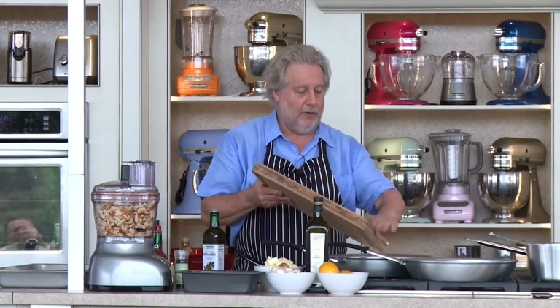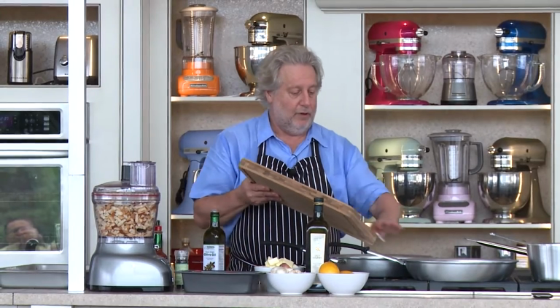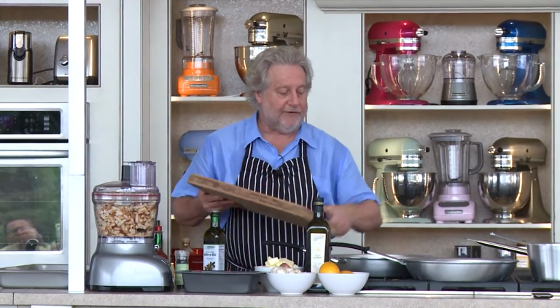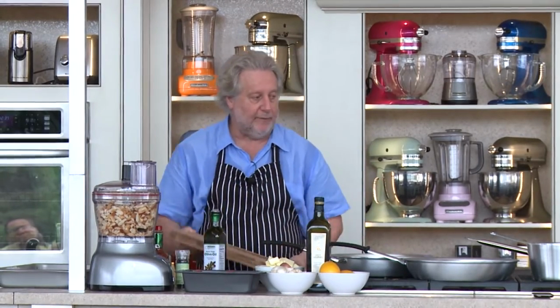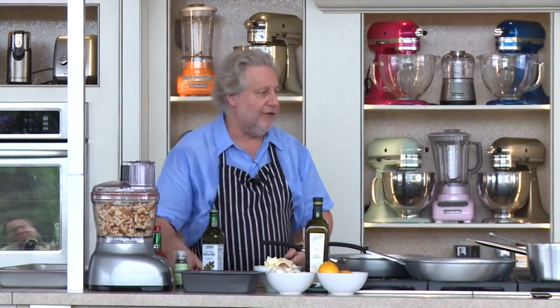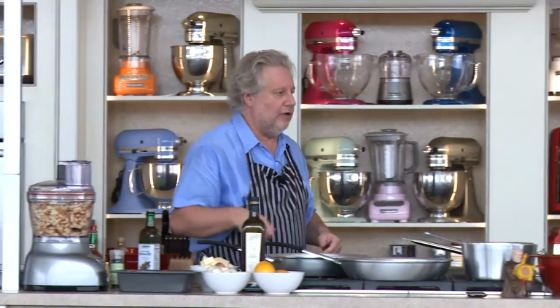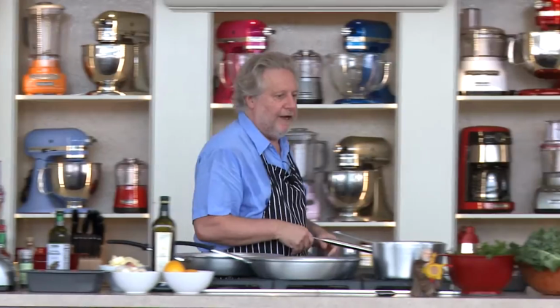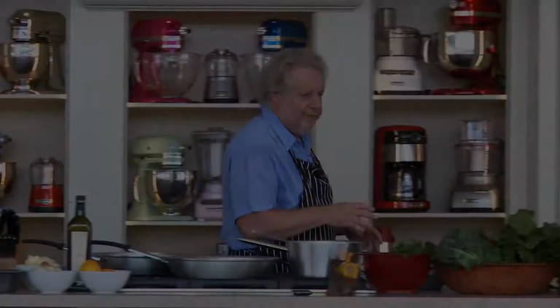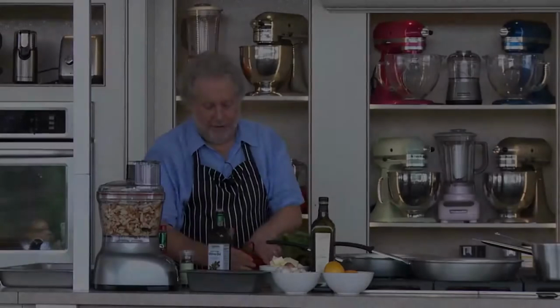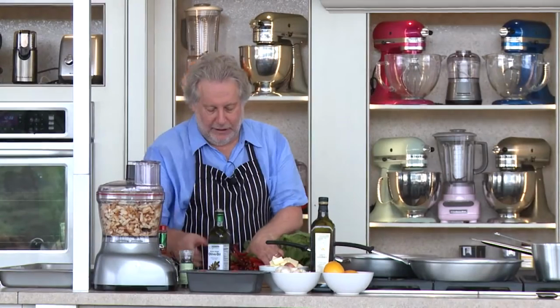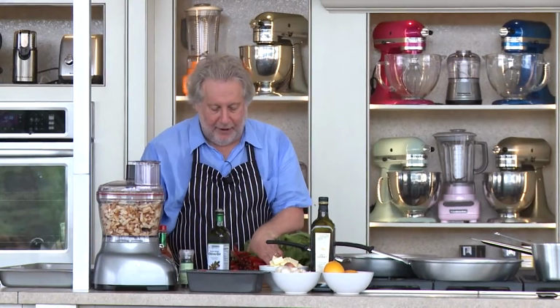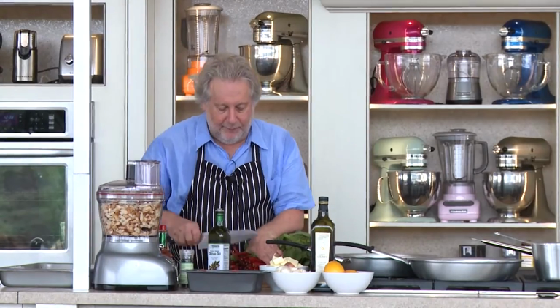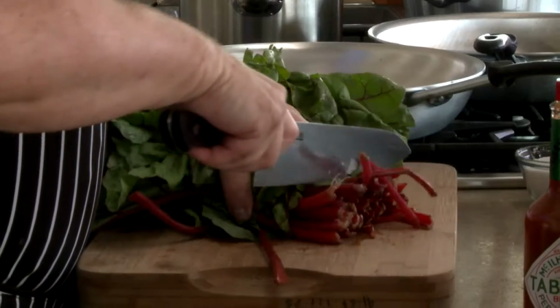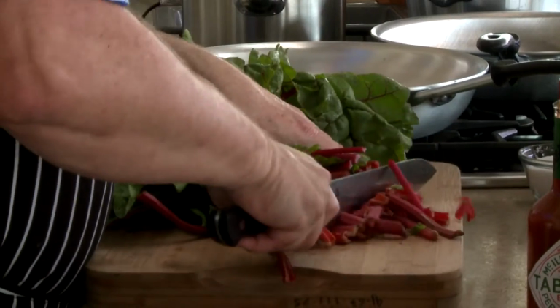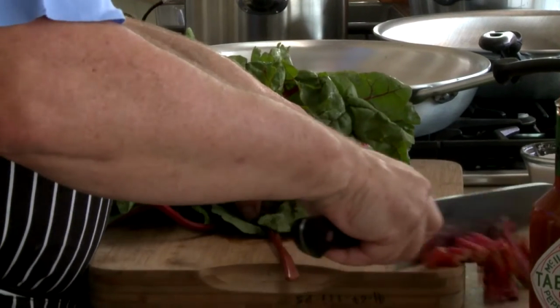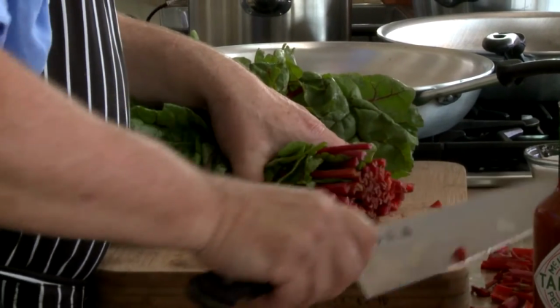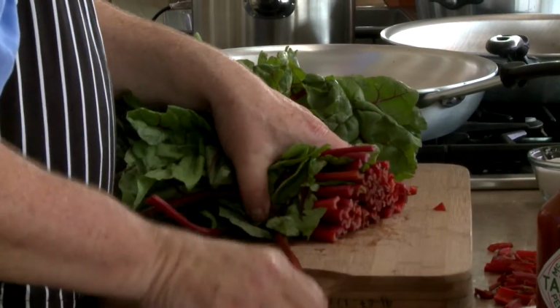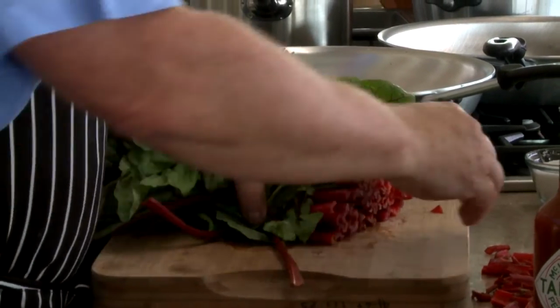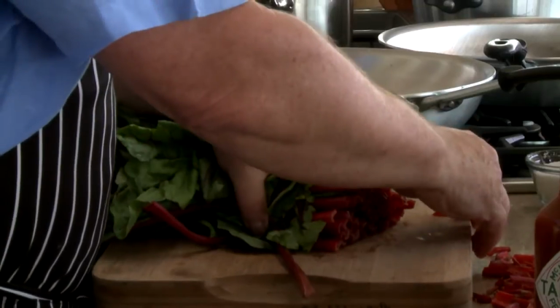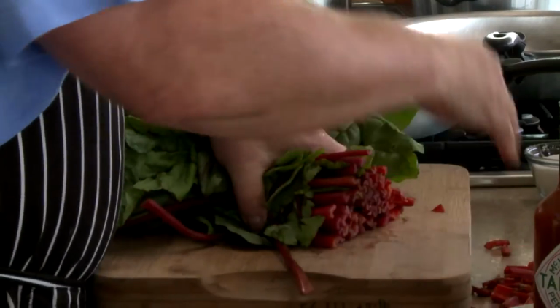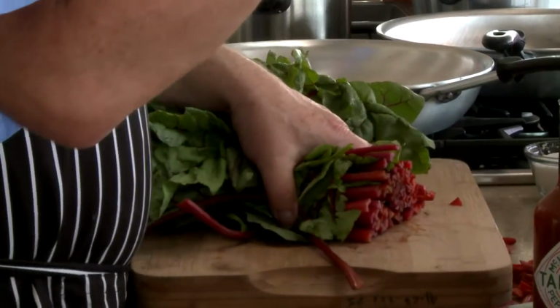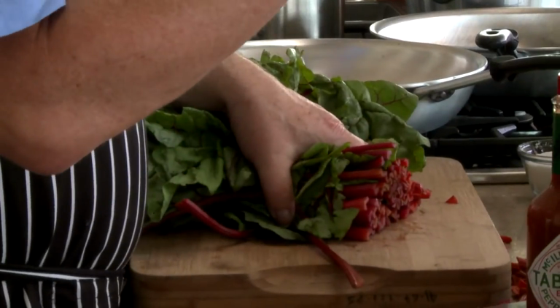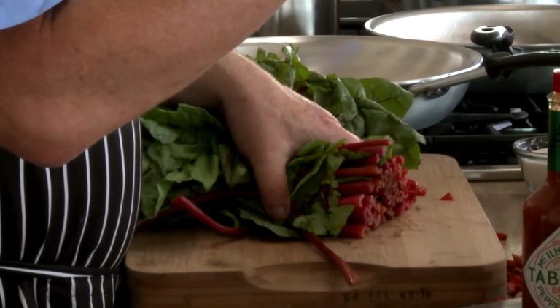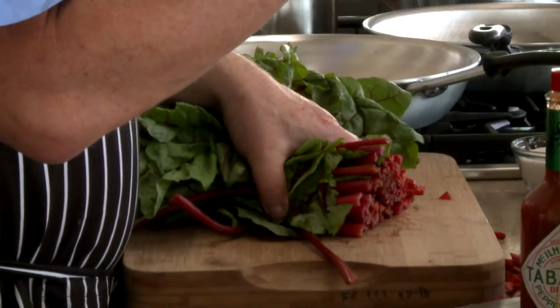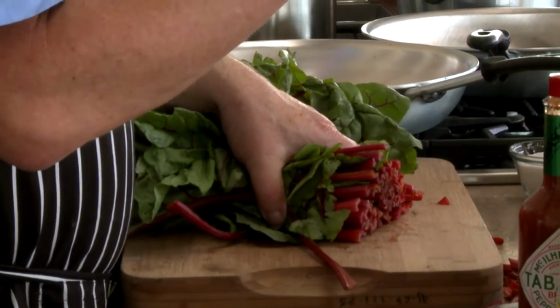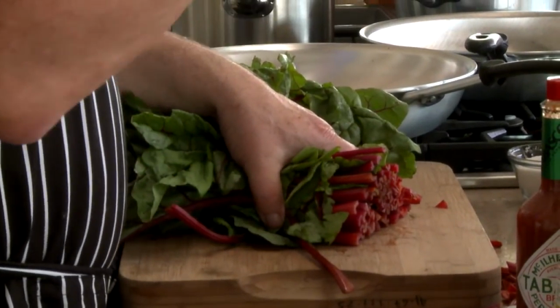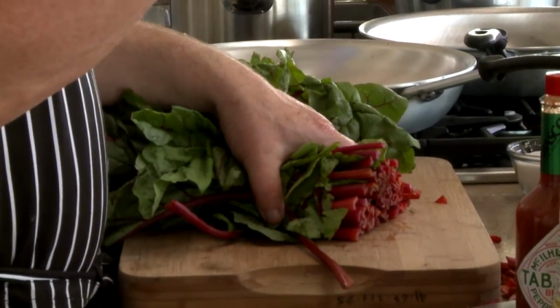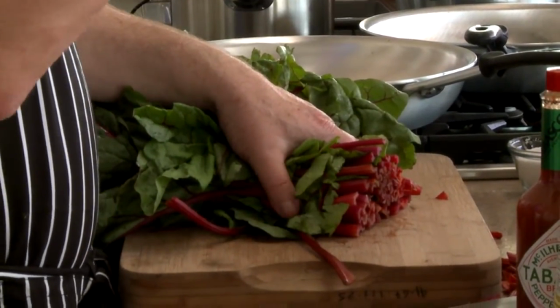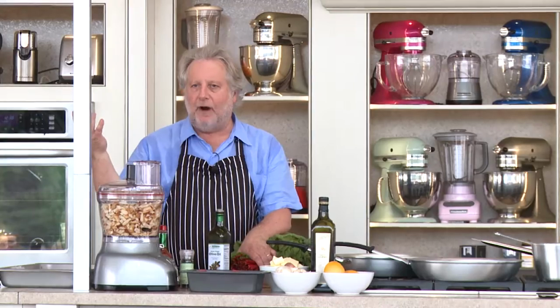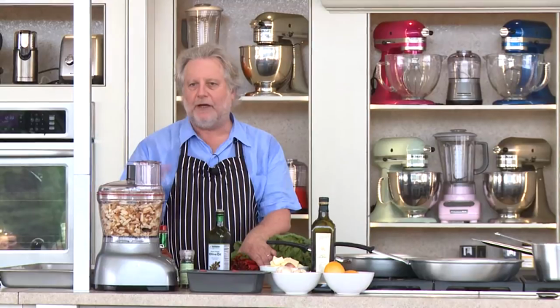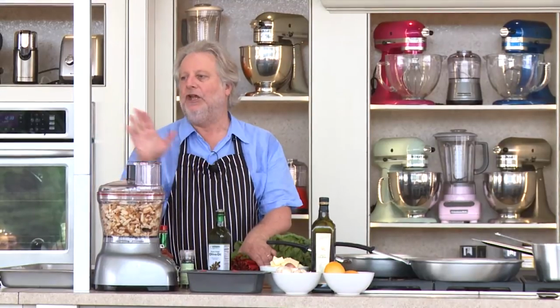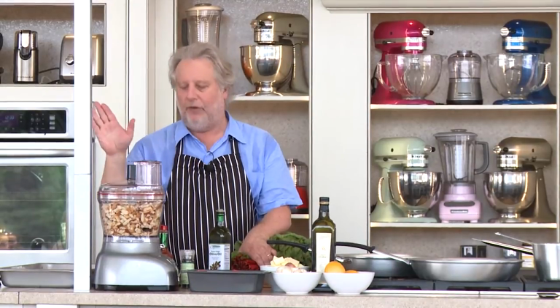While that's cooking, I'm going to show you how to do the chard really fast. The bottom part of the chard I'm going to discard because that's been in the store too long. And if you get it at the farmer's market, you can use the whole thing.